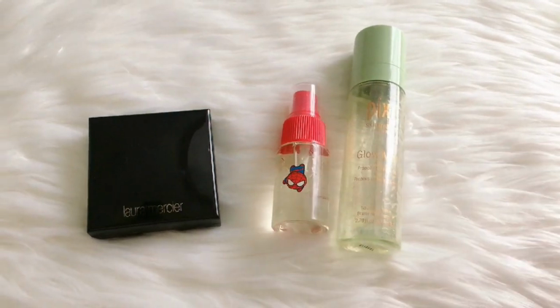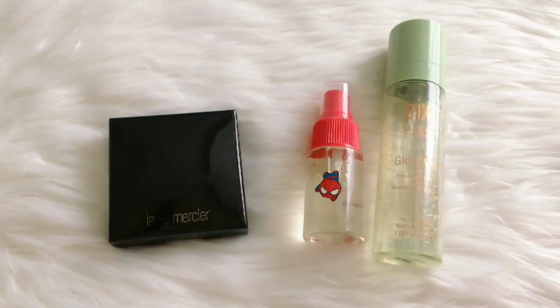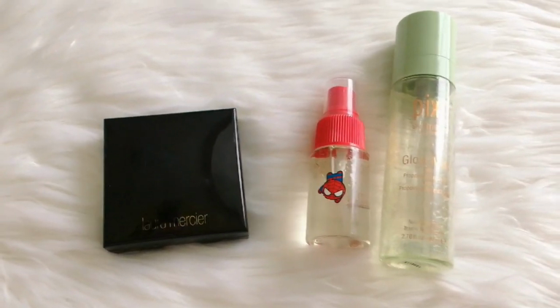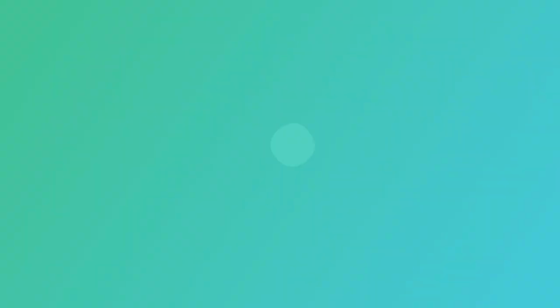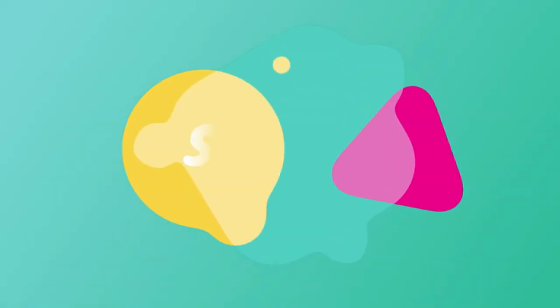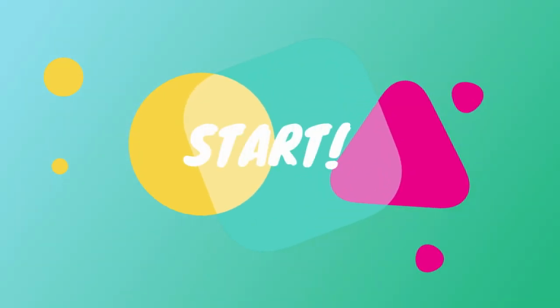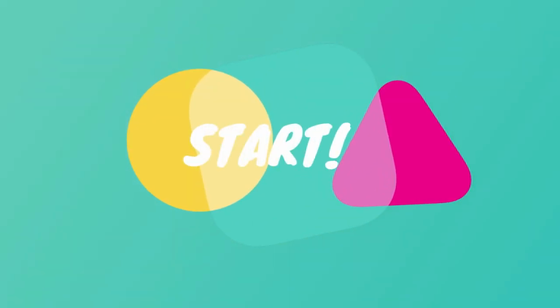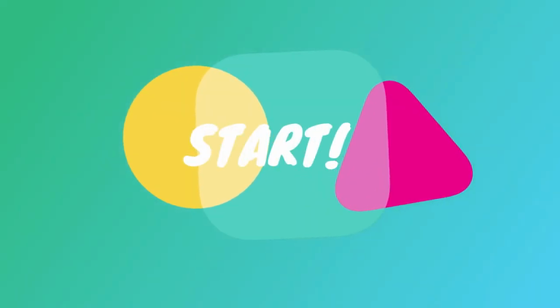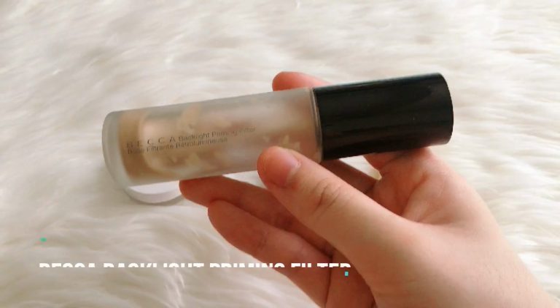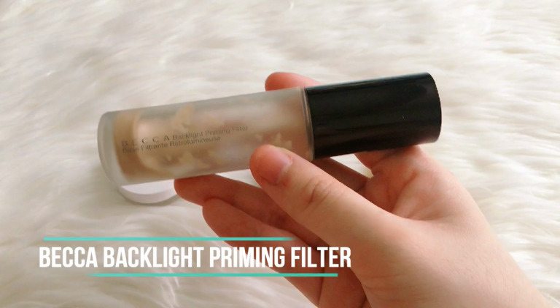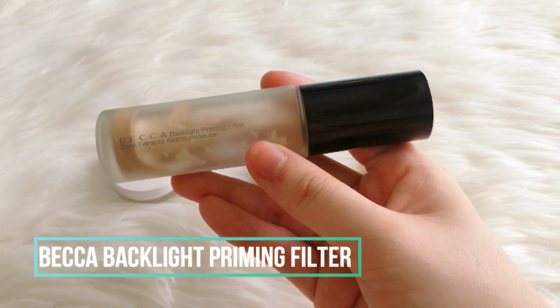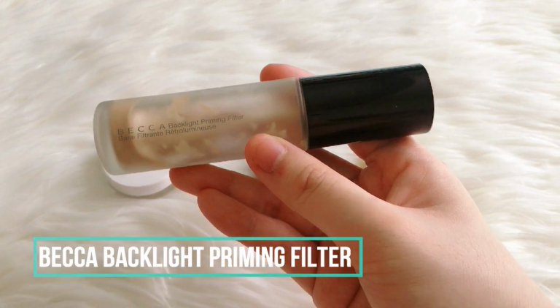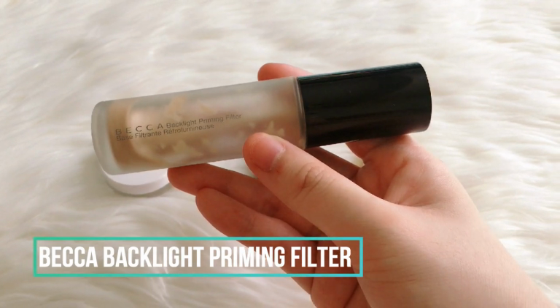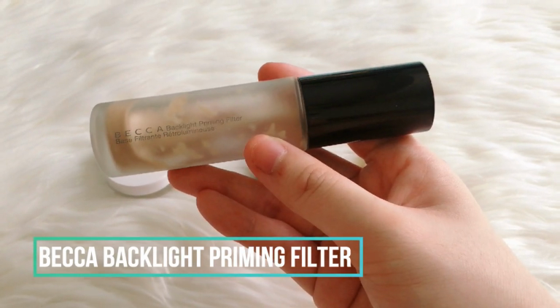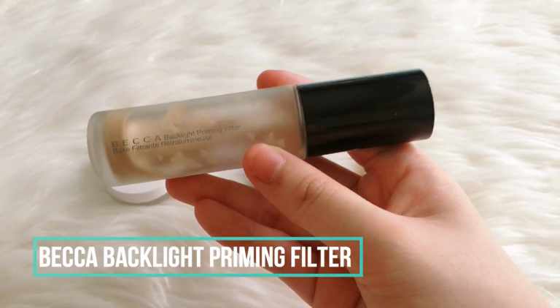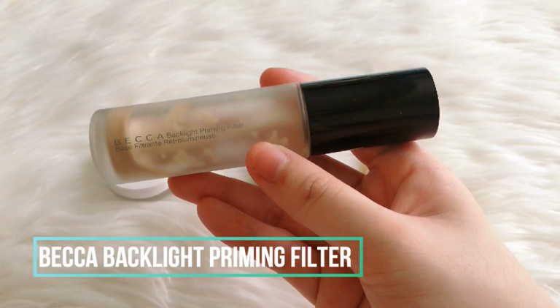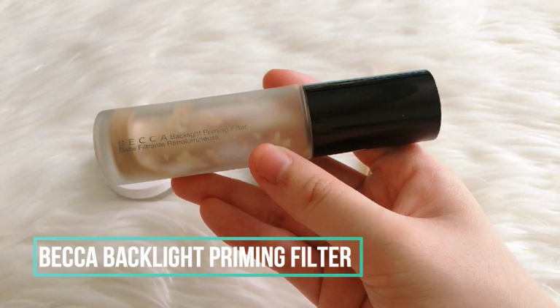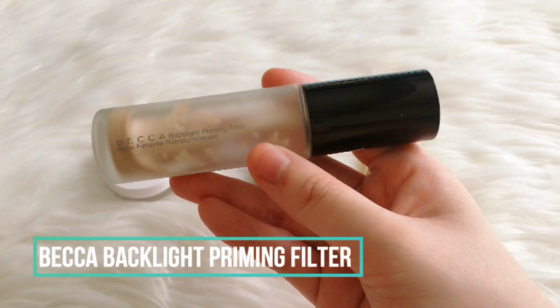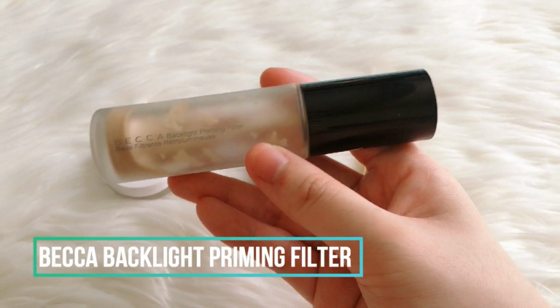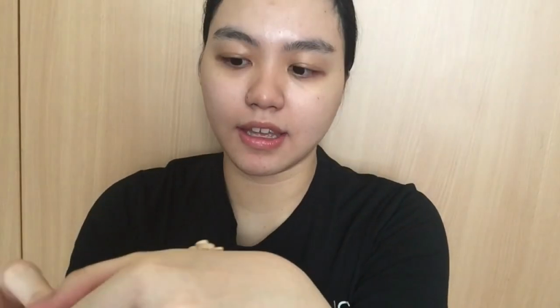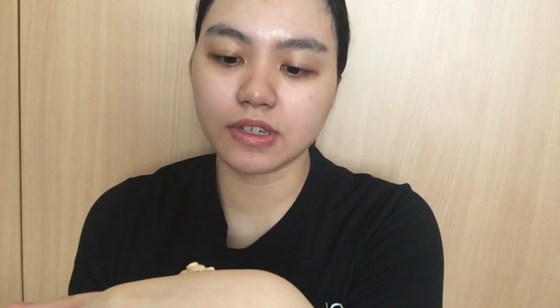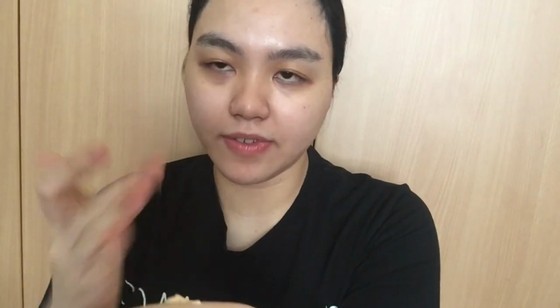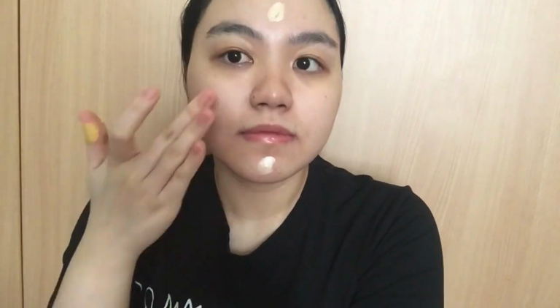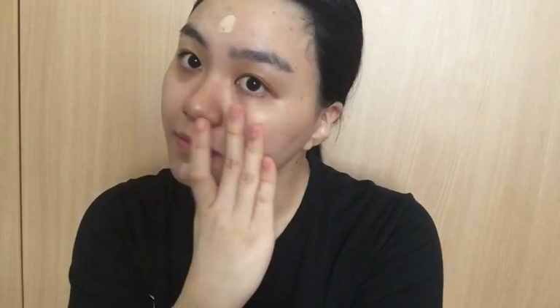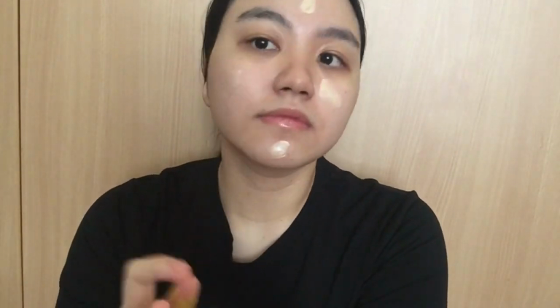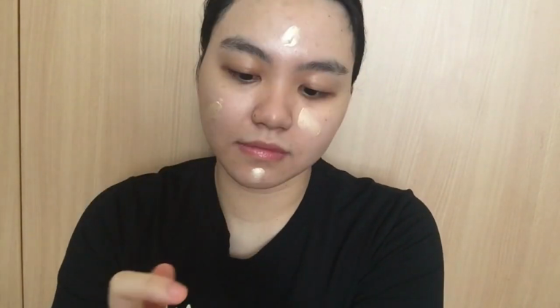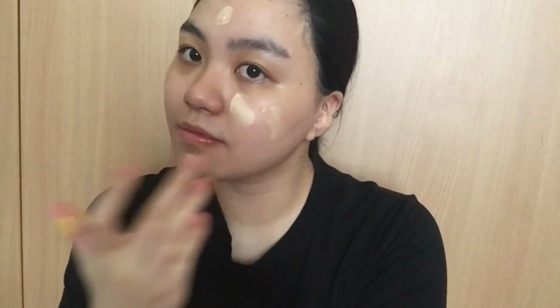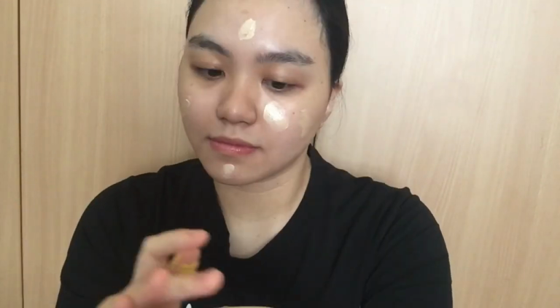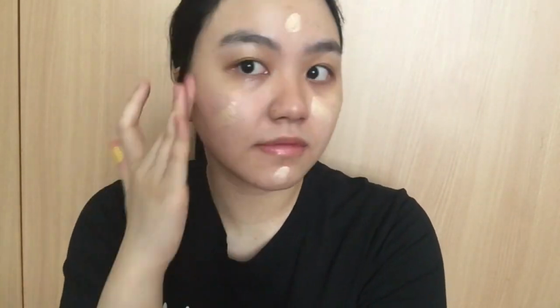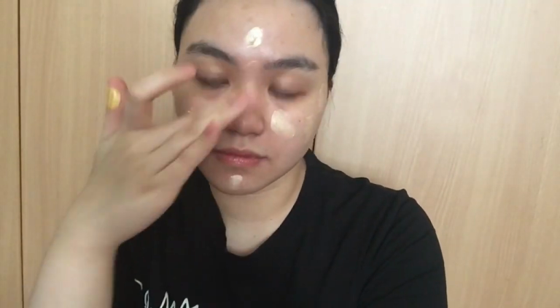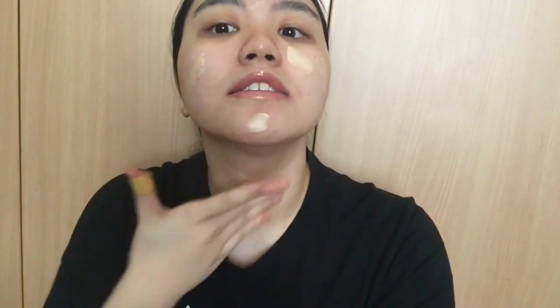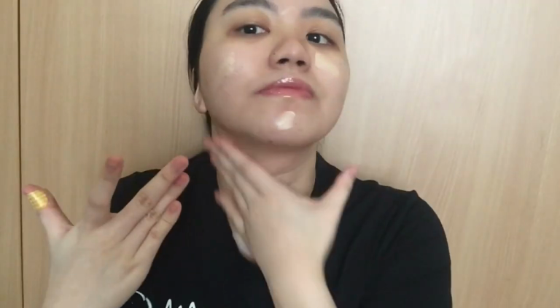To prep my face I use the Becca Backlight Priming Filter — I use about two pumps because not only does it help the makeup stick better, but it also gives my face that lit-from-within glow that I really like.